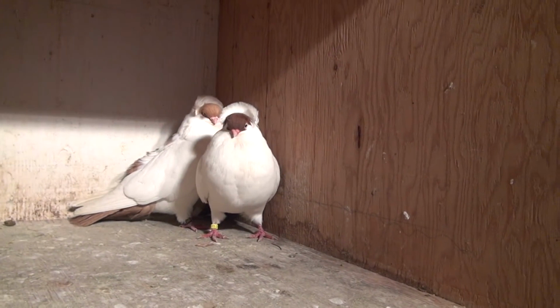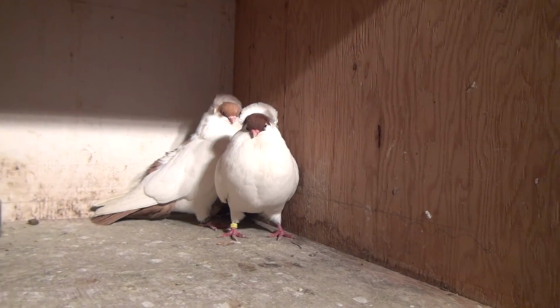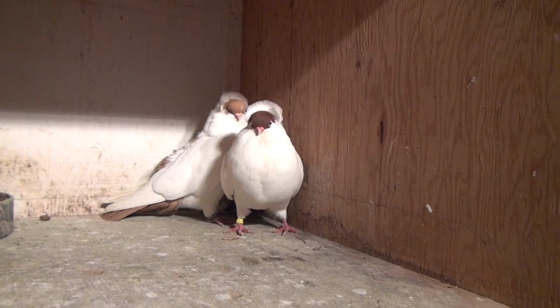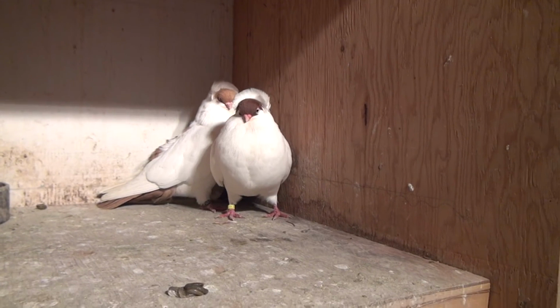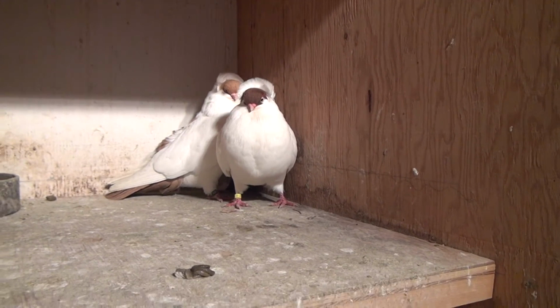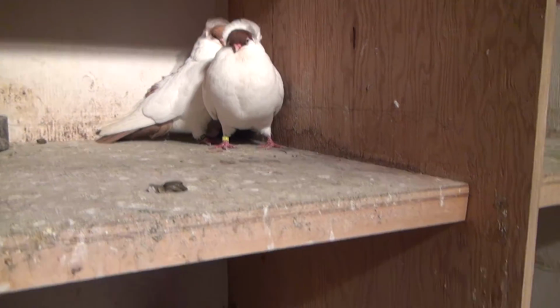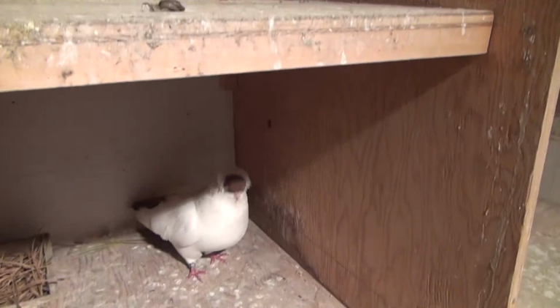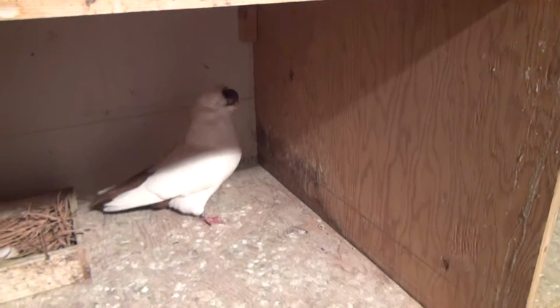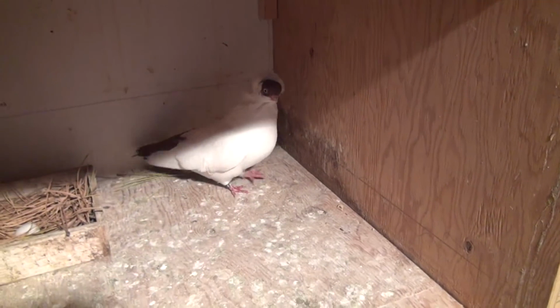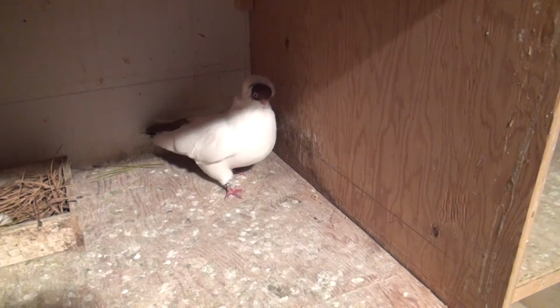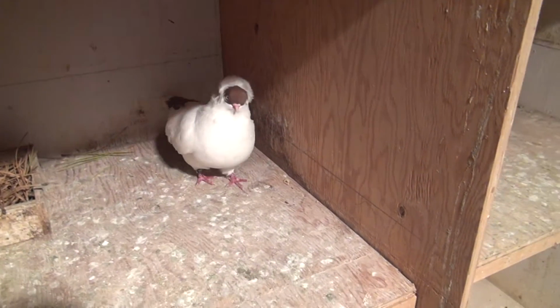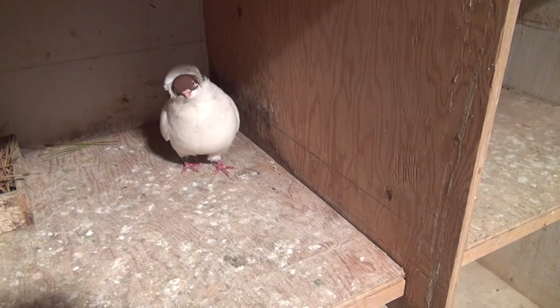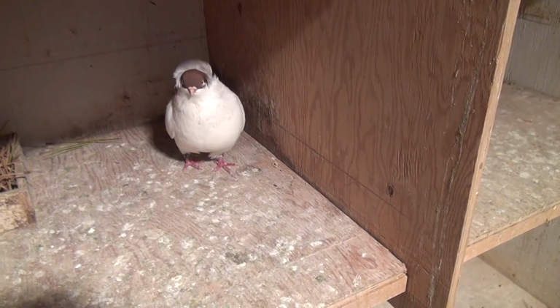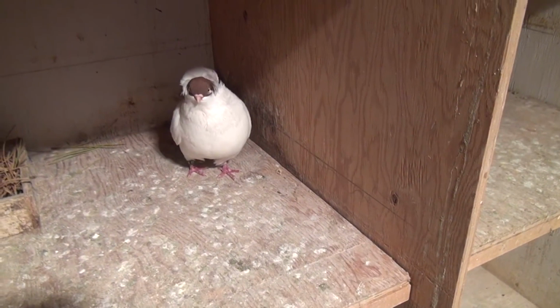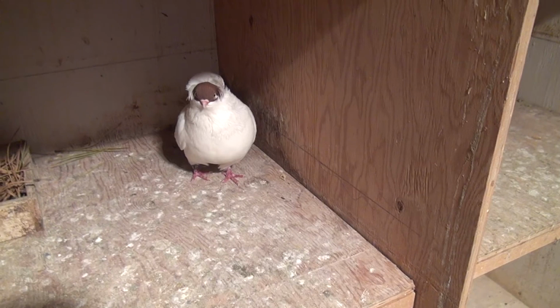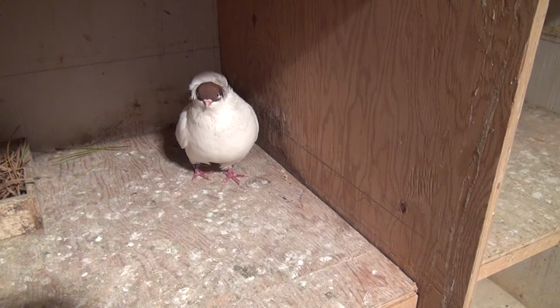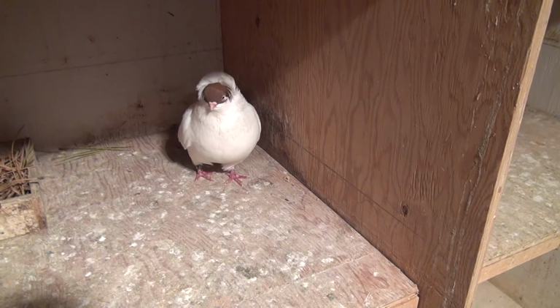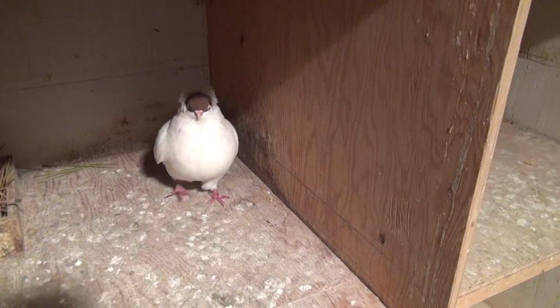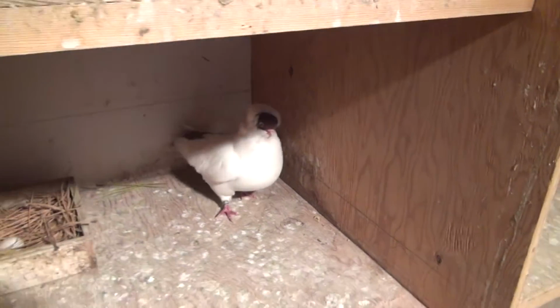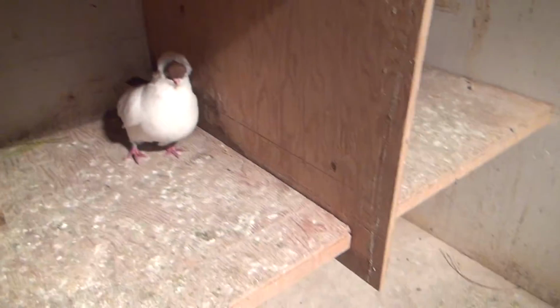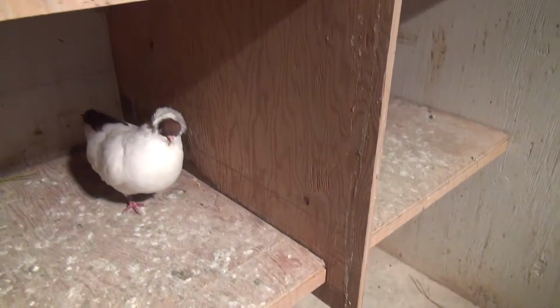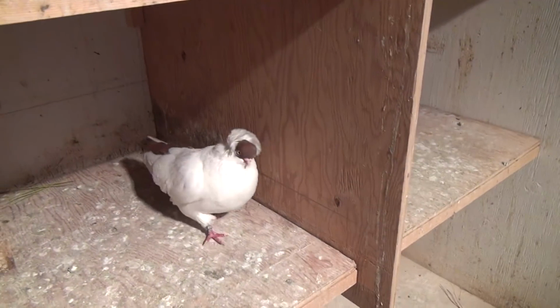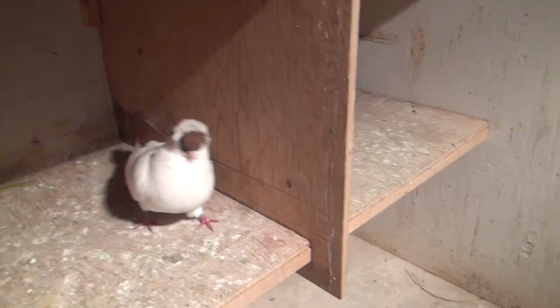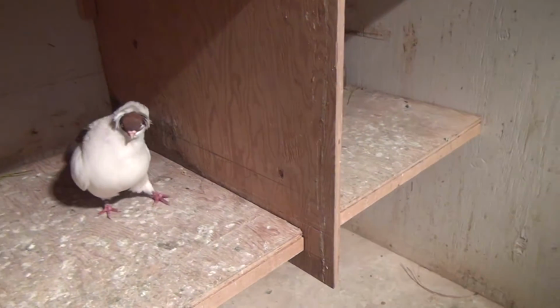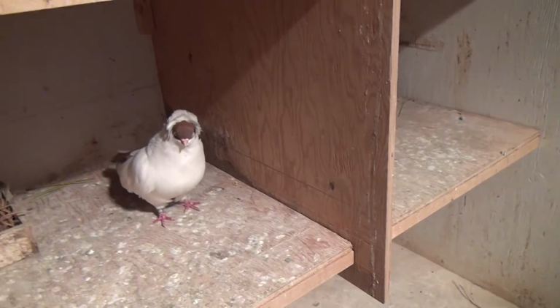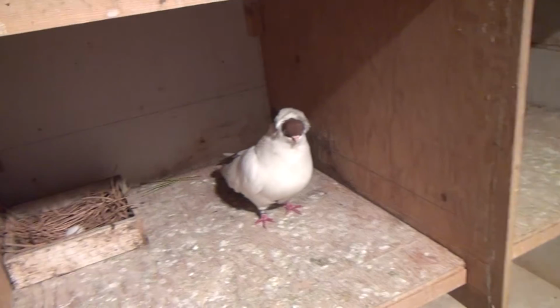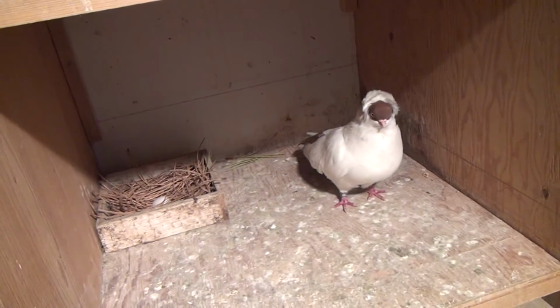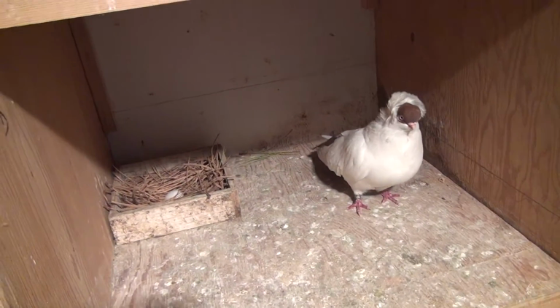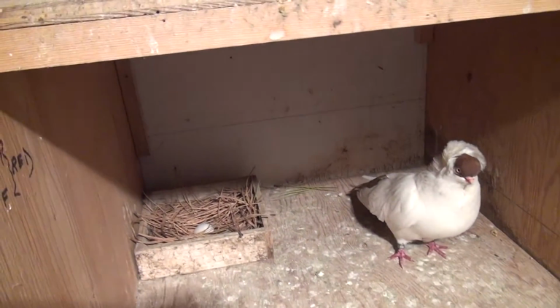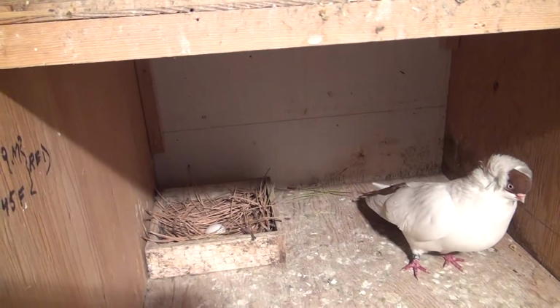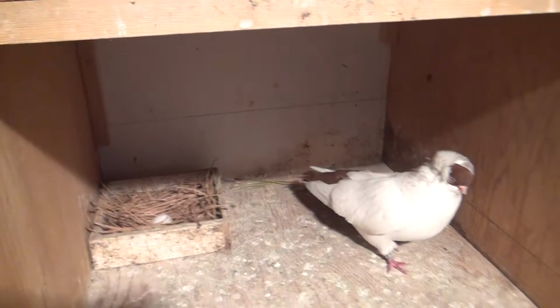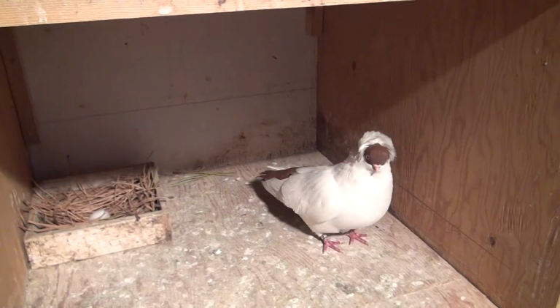Nice little bird. That's a good pair. That's my hen right there, and she's mated to a nice little red cock. And you can see they're laying eggs.